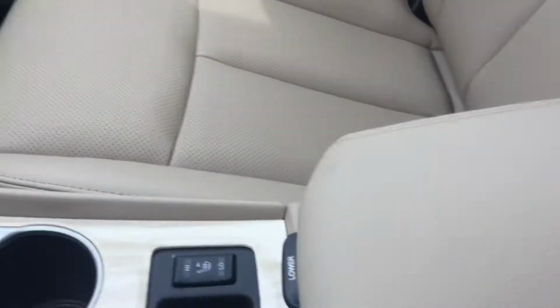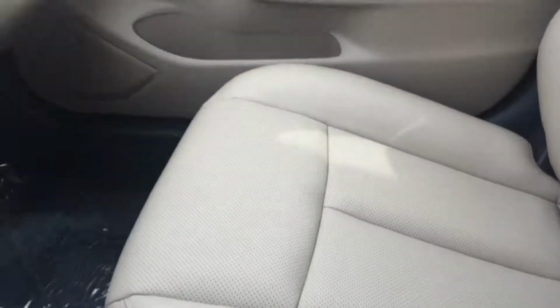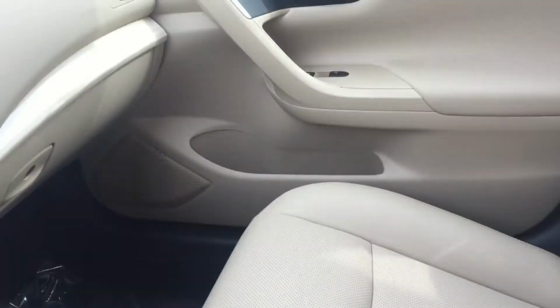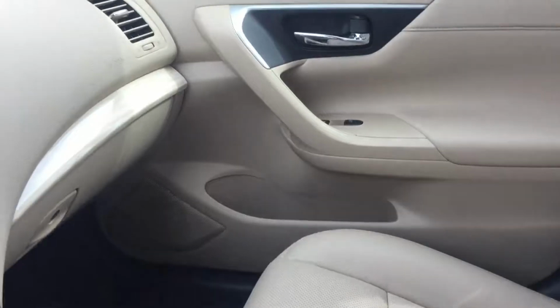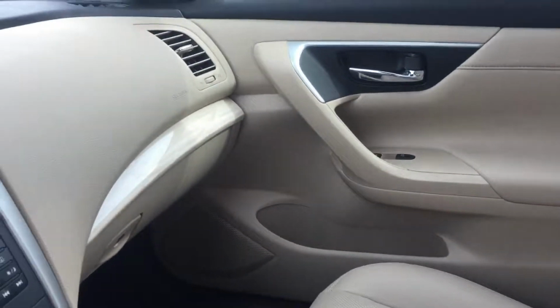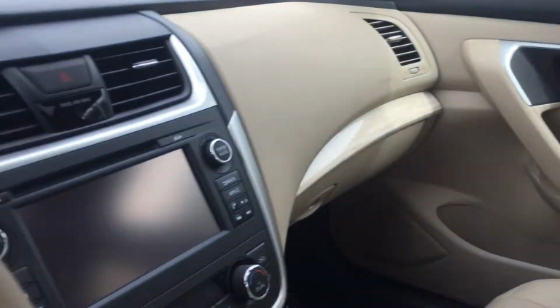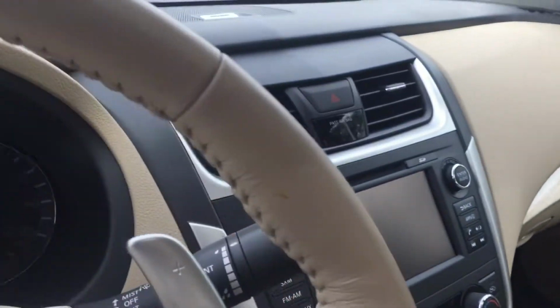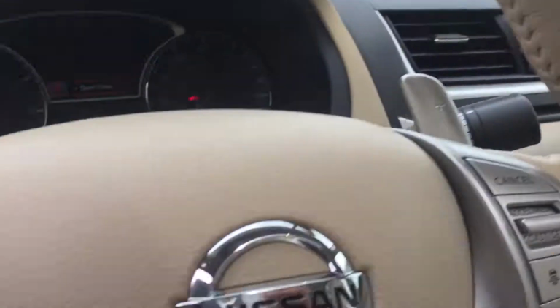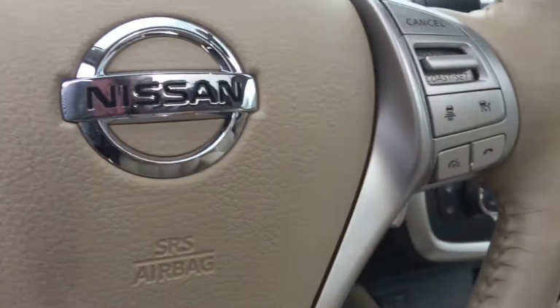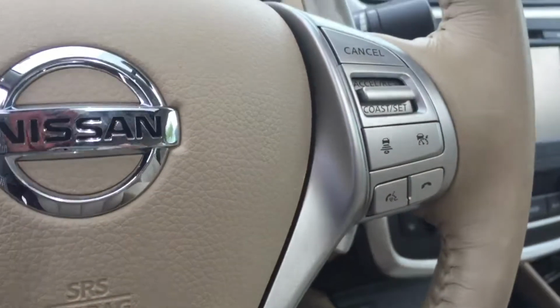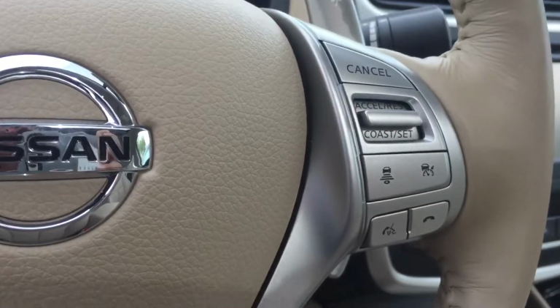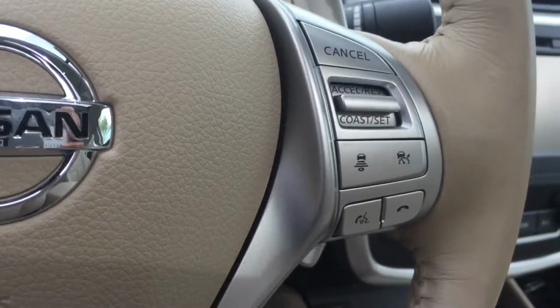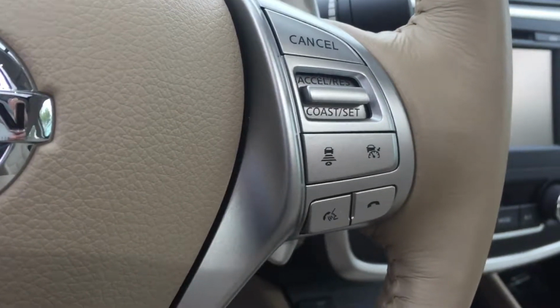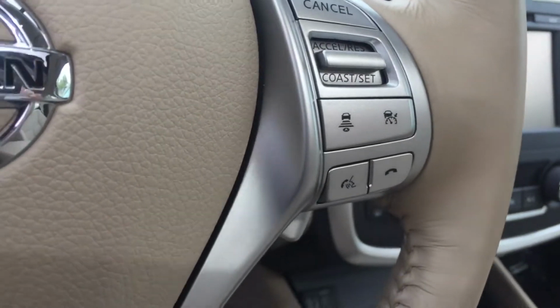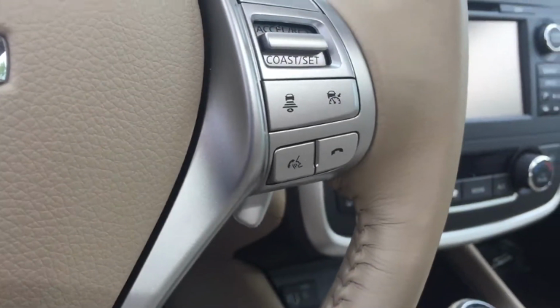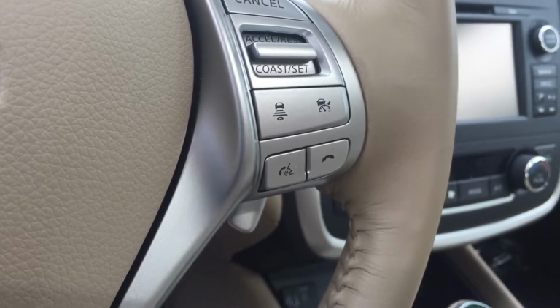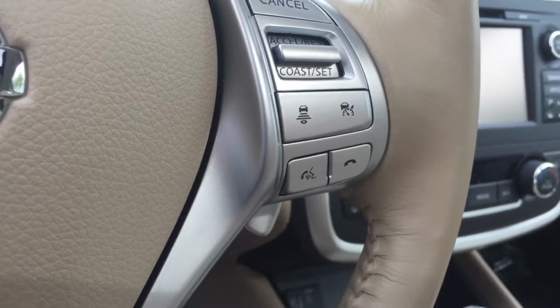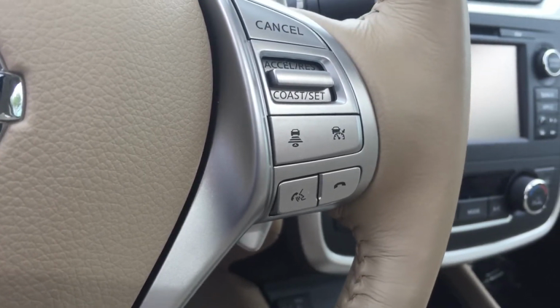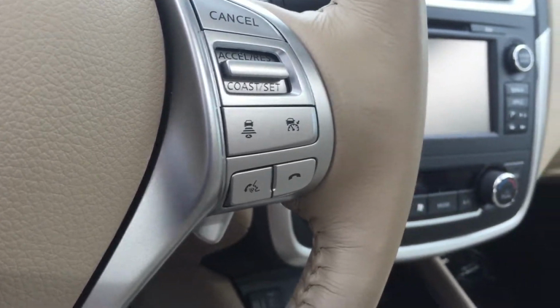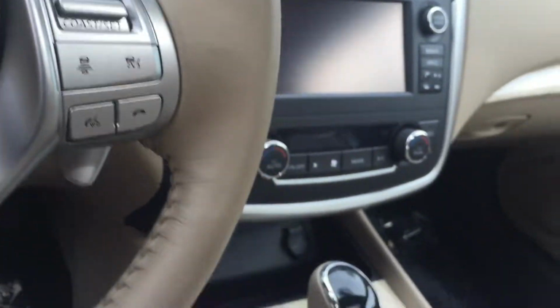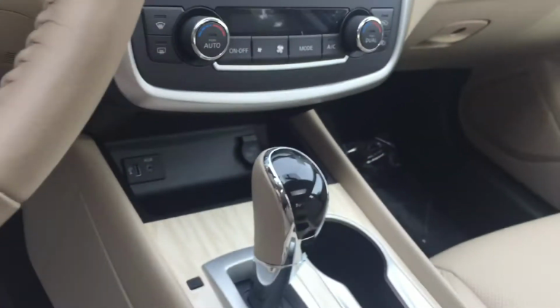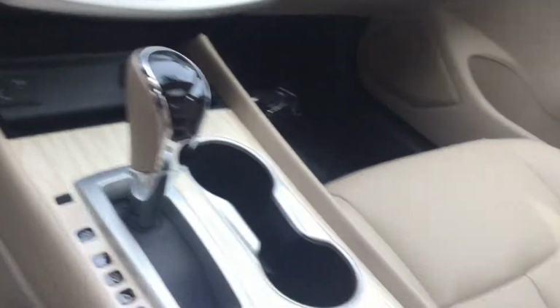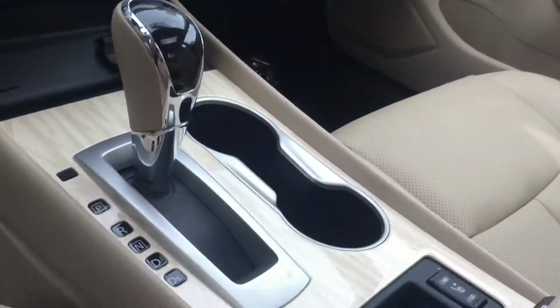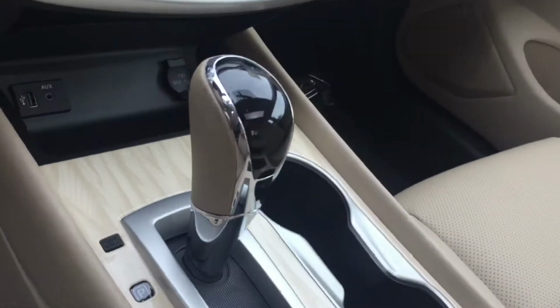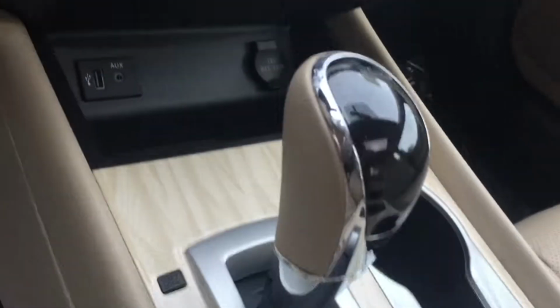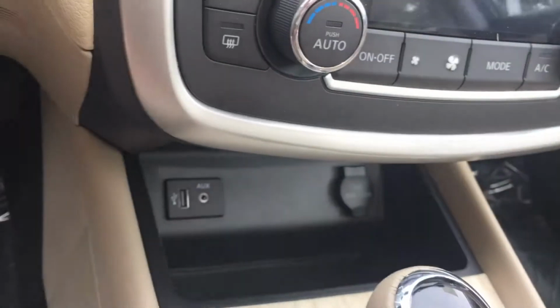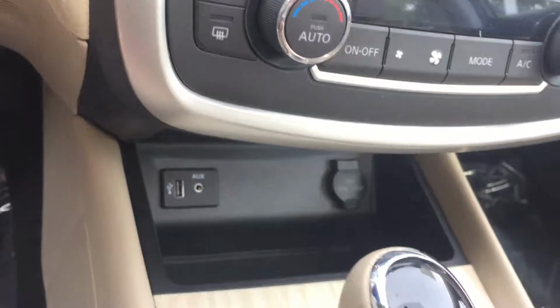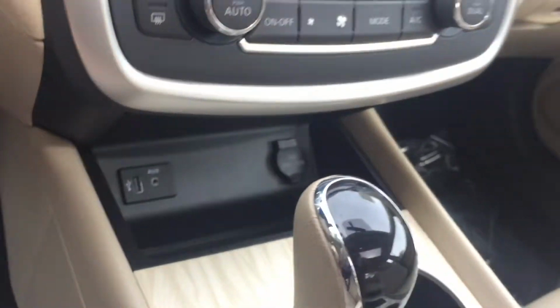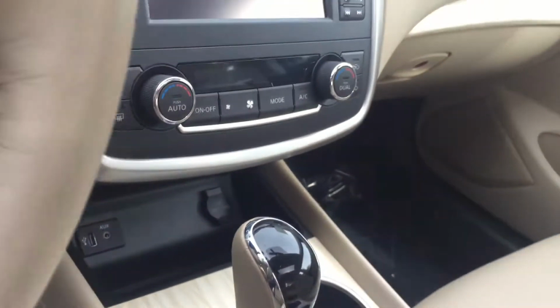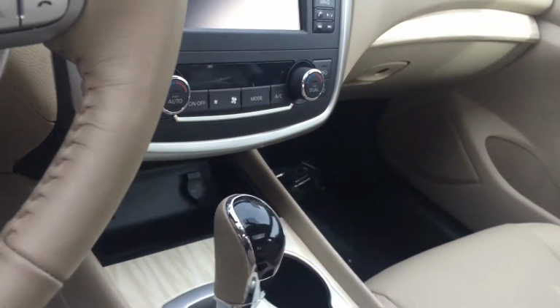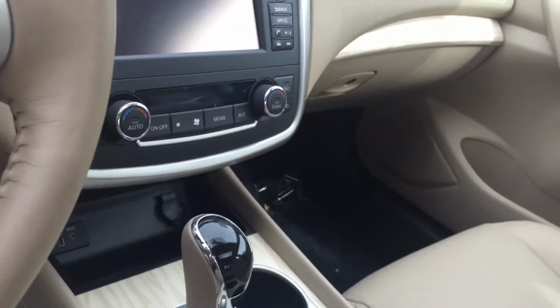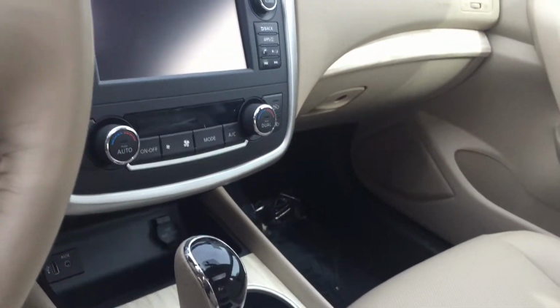This is an apples-to-apples comparison, and this is a lot better. The intelligent cruise control — the following distance — it does have the Bluetooth, the USB and aux, and everything, with the dual climate control.